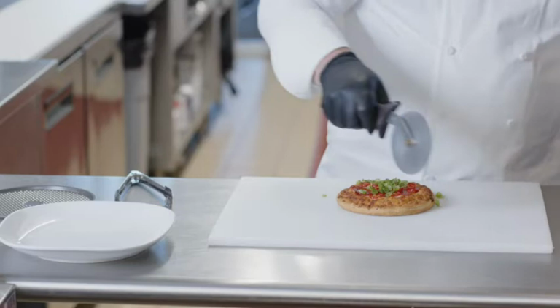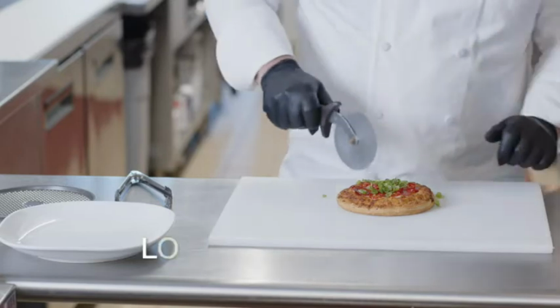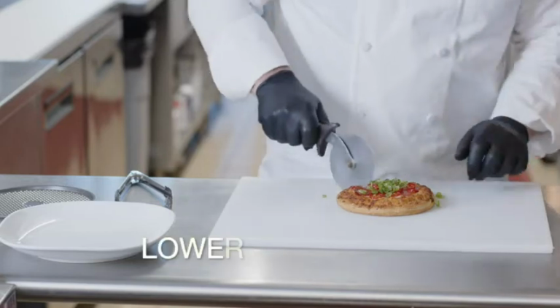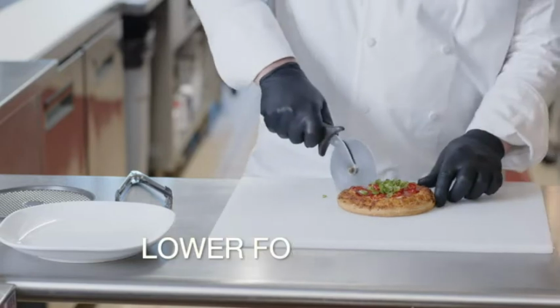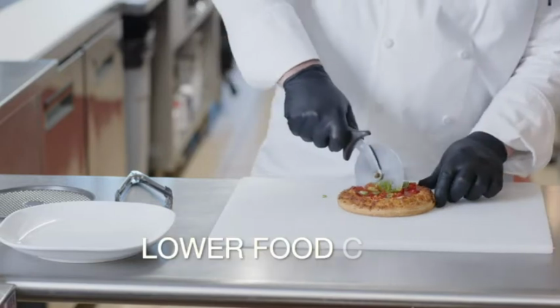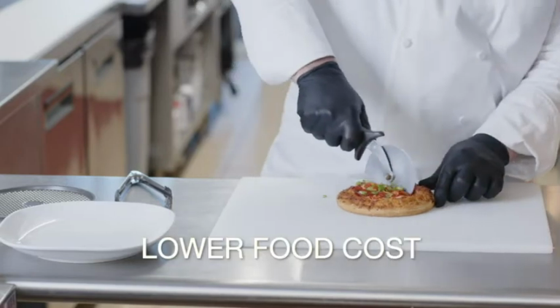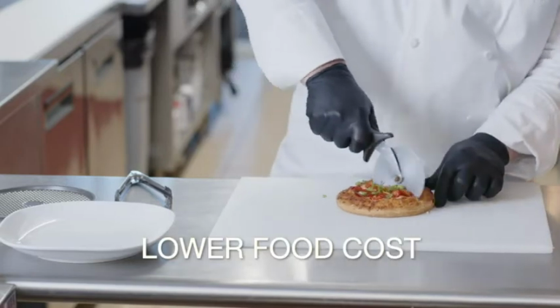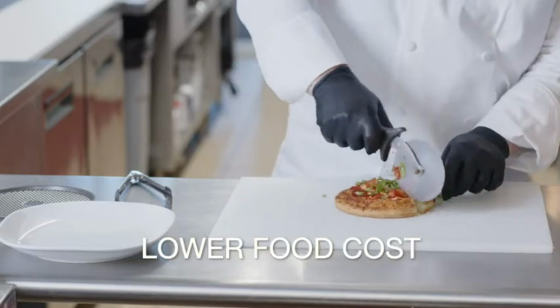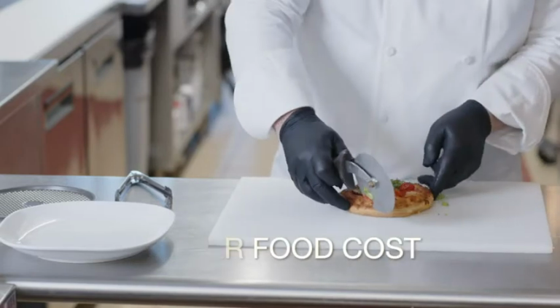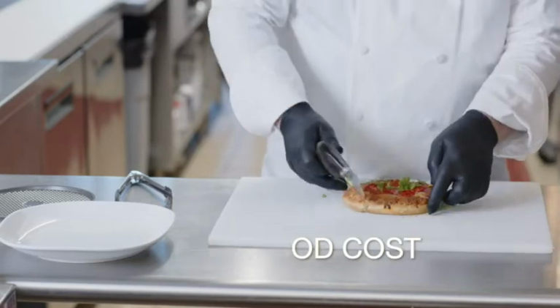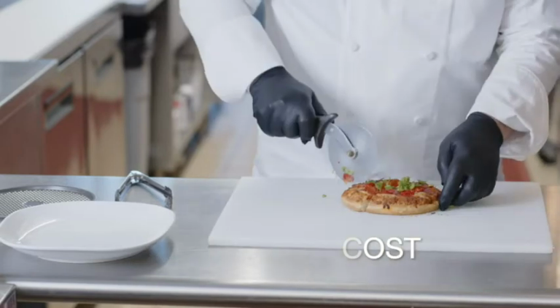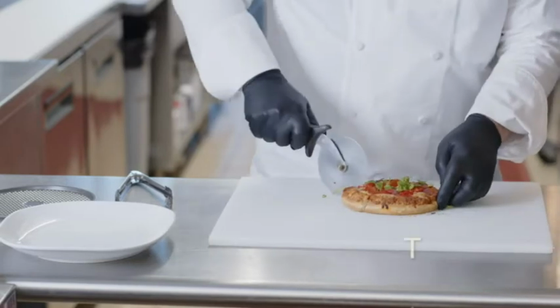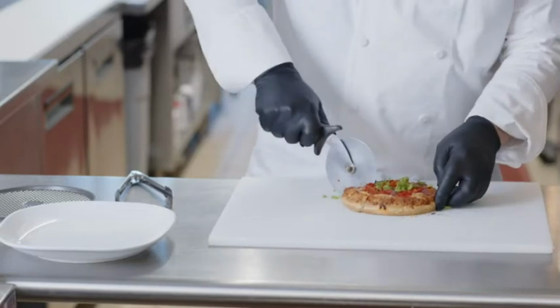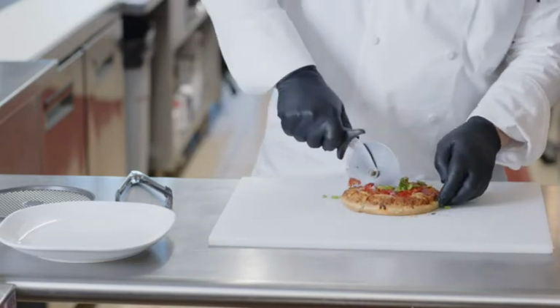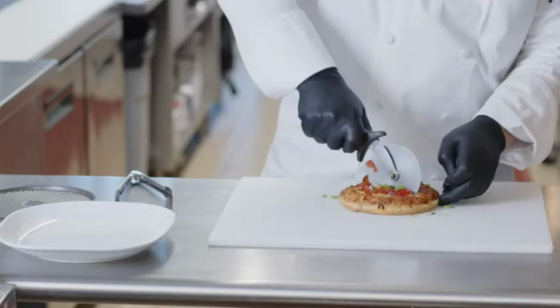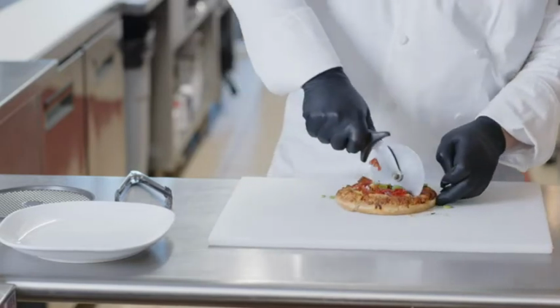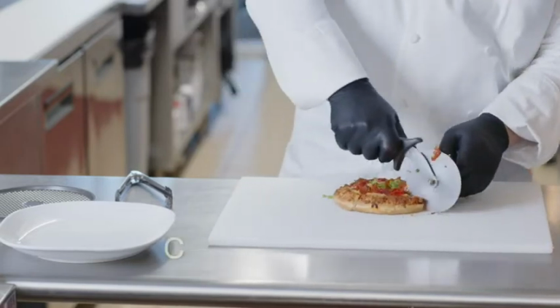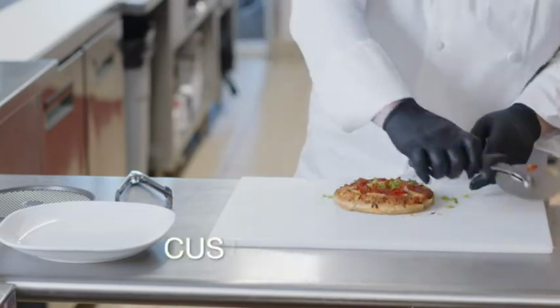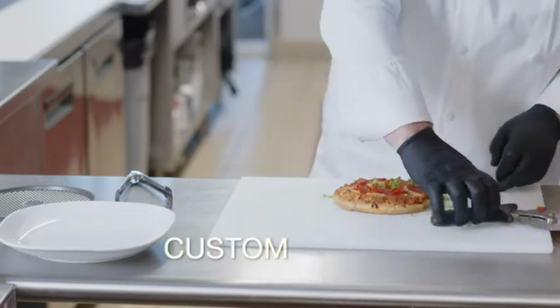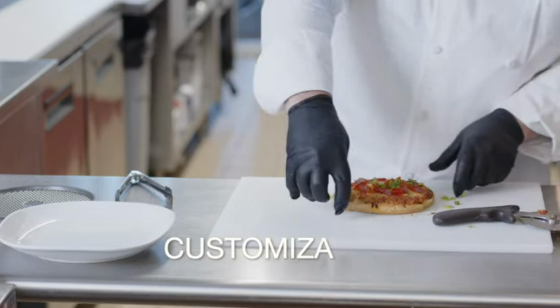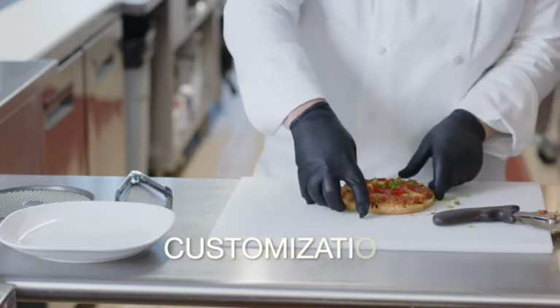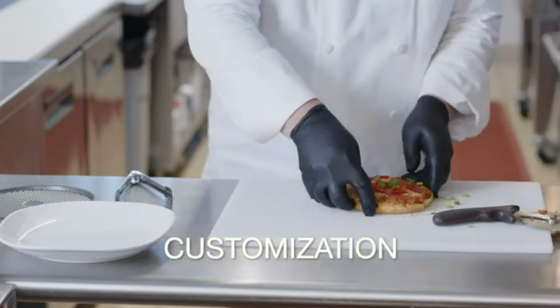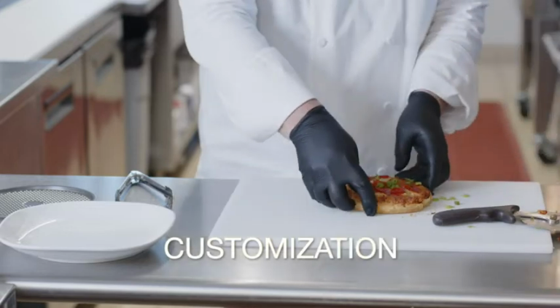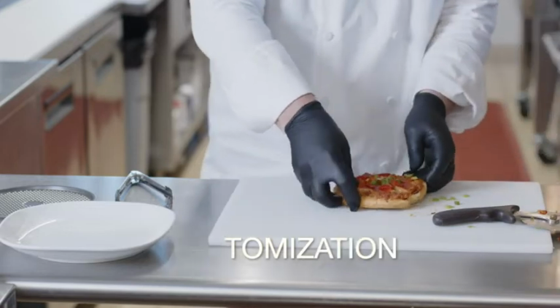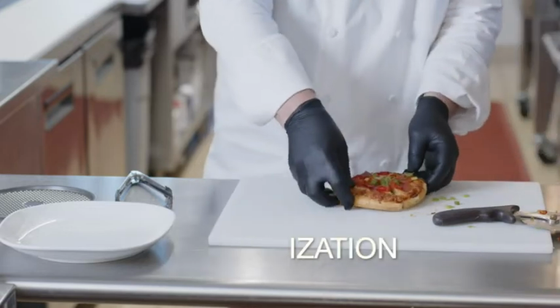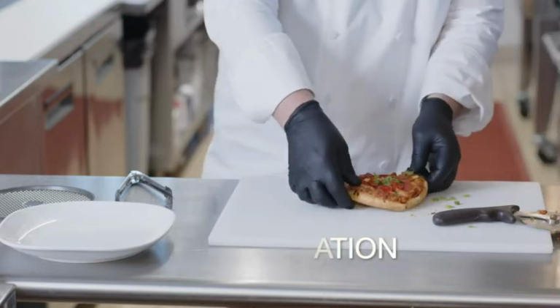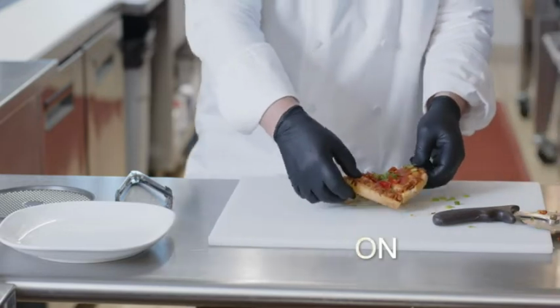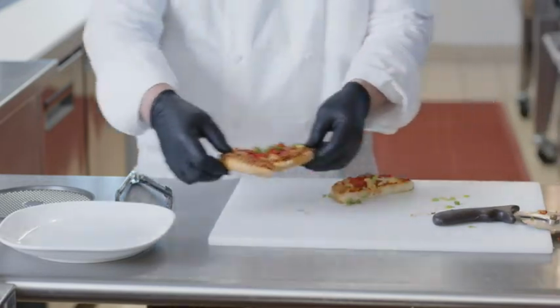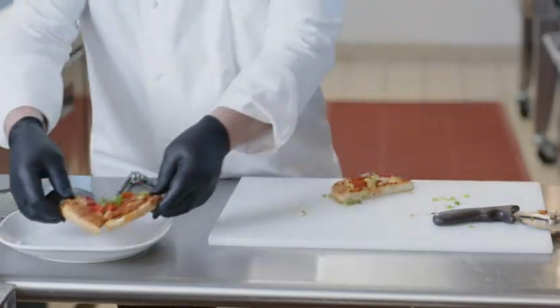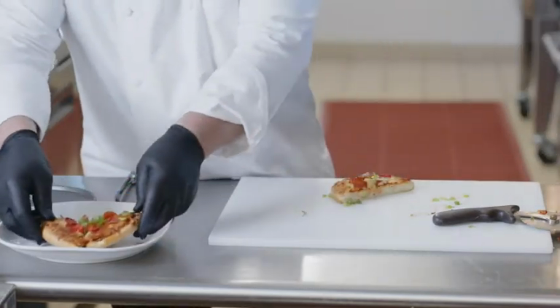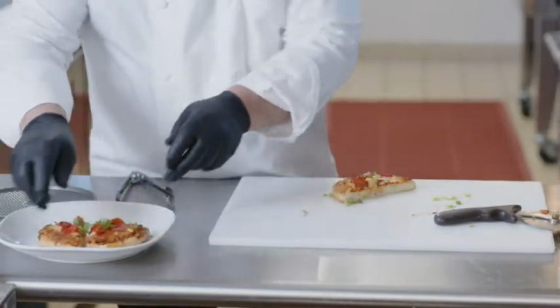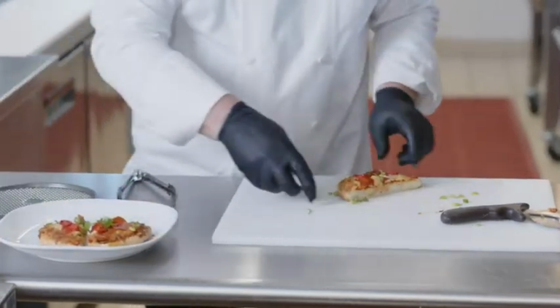This is perfect for a kid's menu or for customization. Use any toppings you have on hand at your salad bar or your grill station or whatever you have.